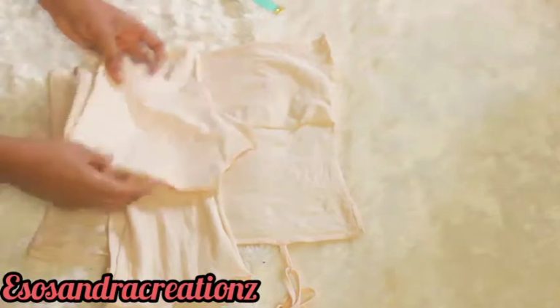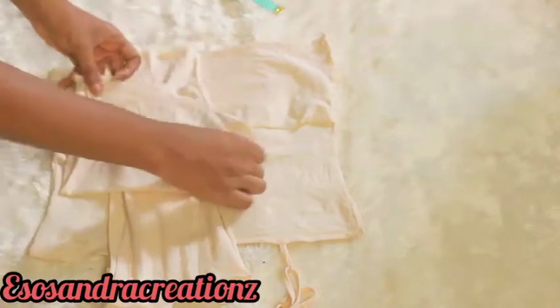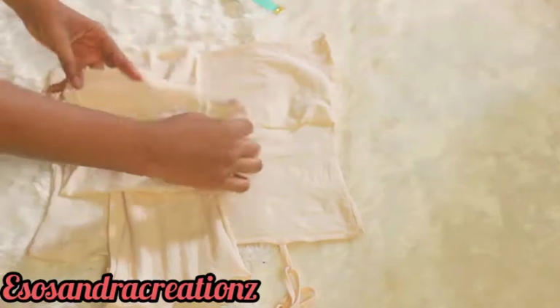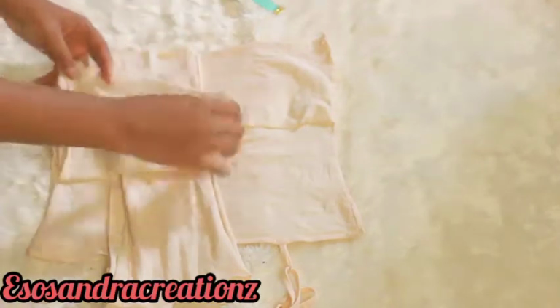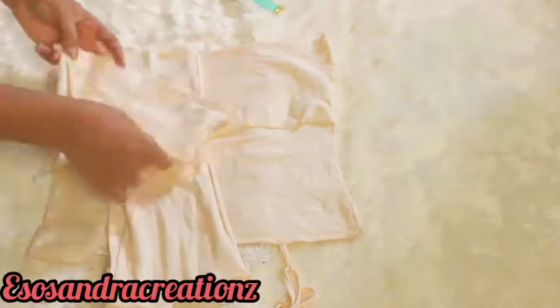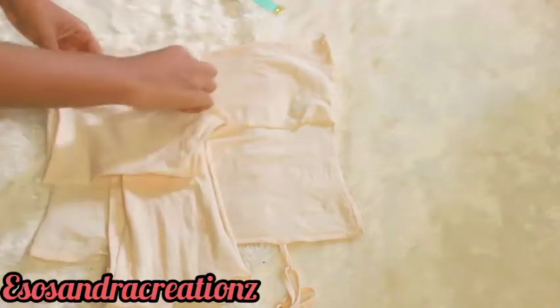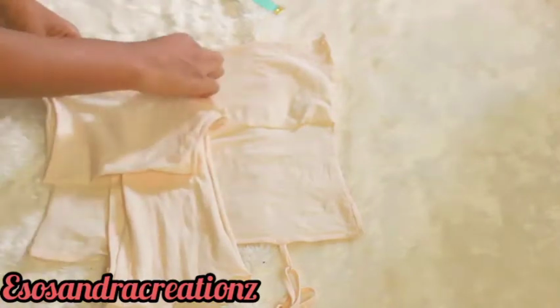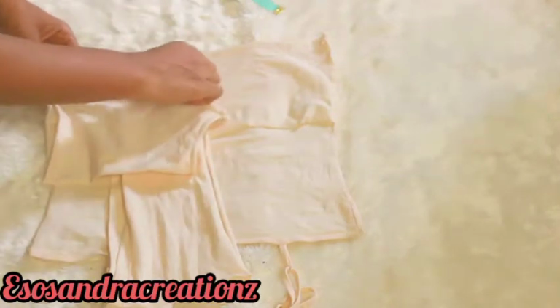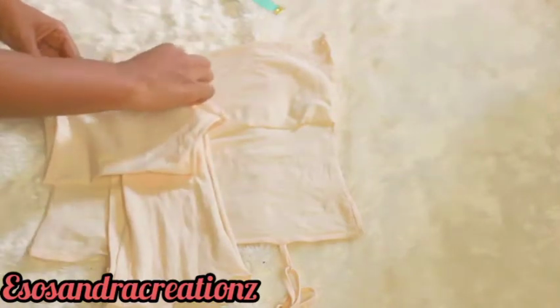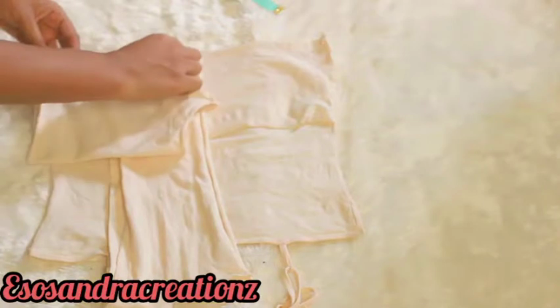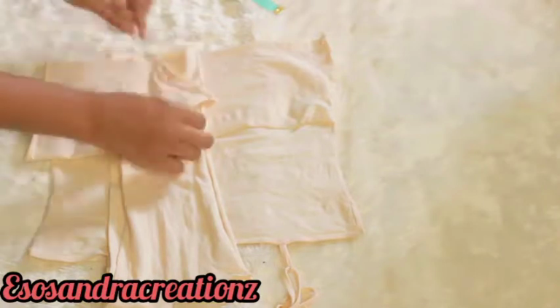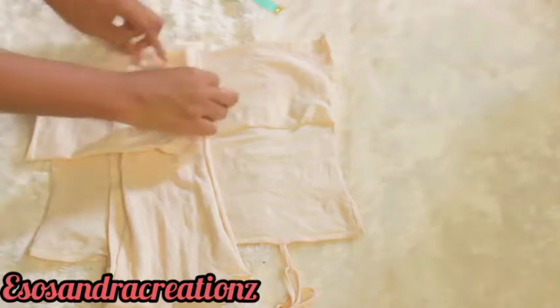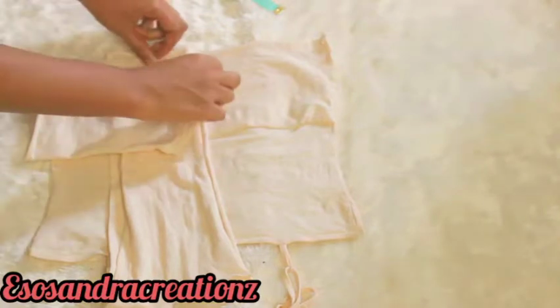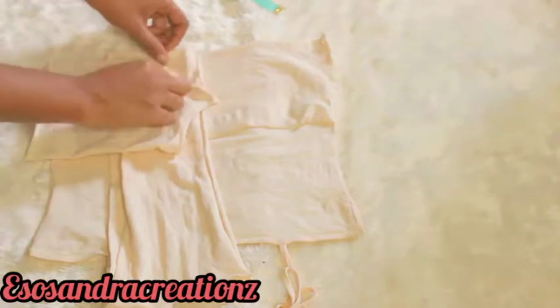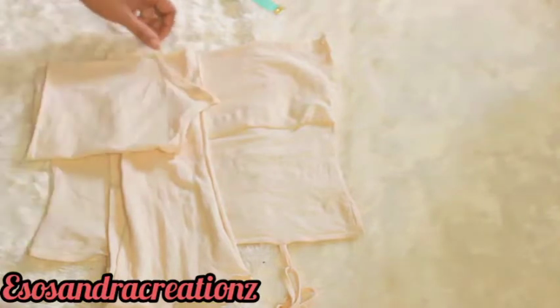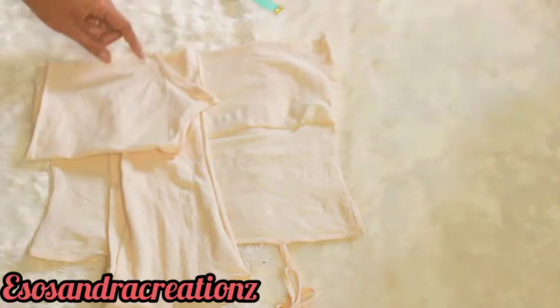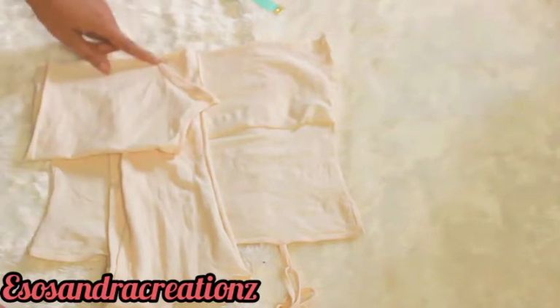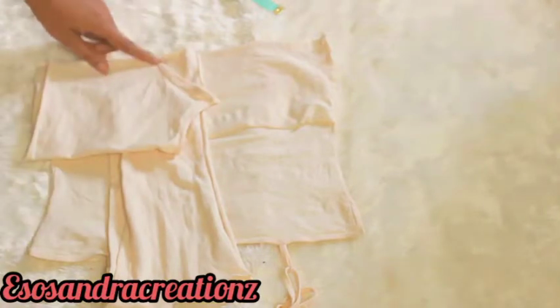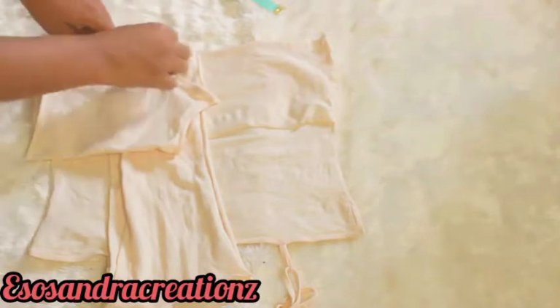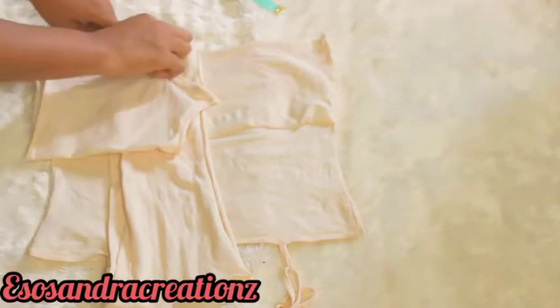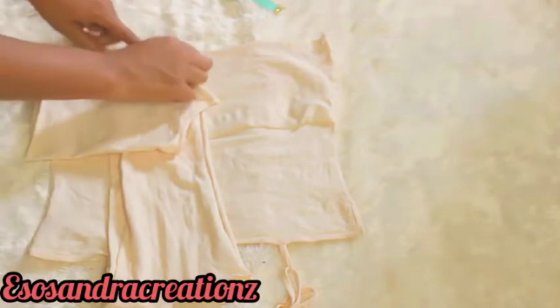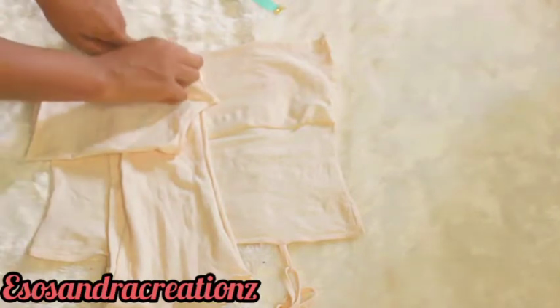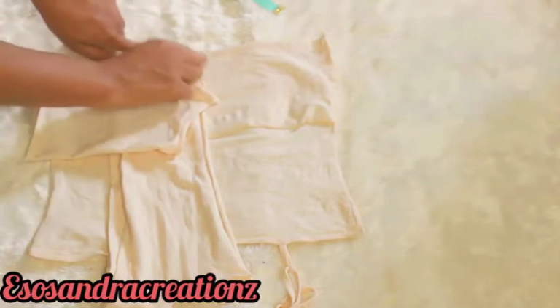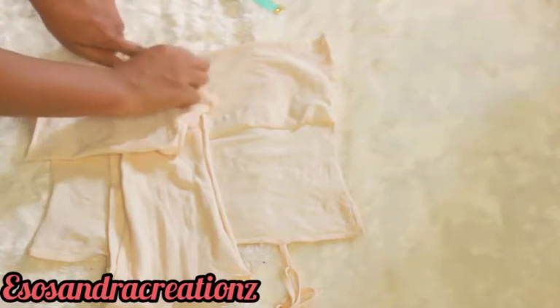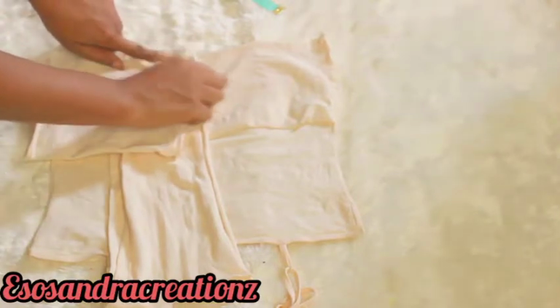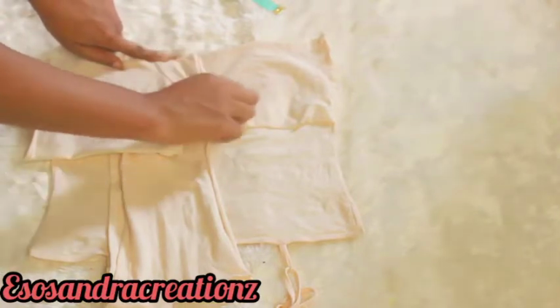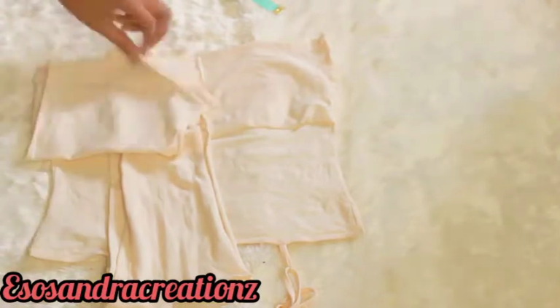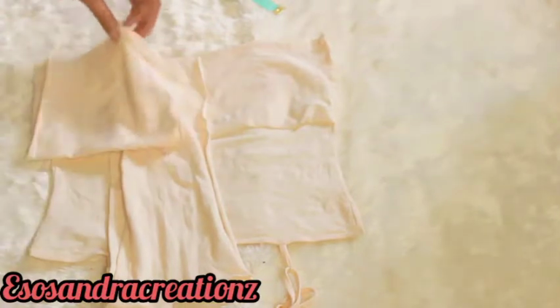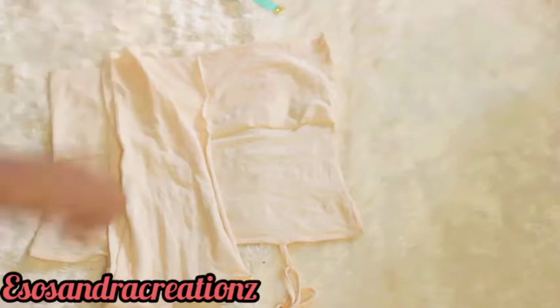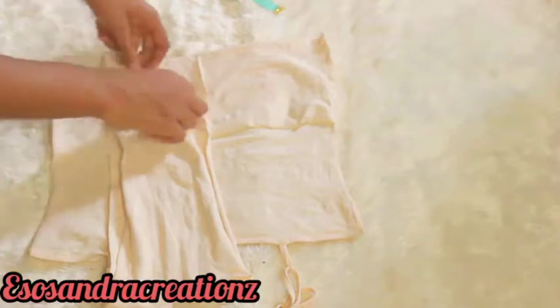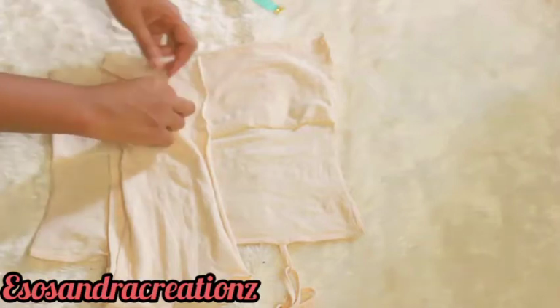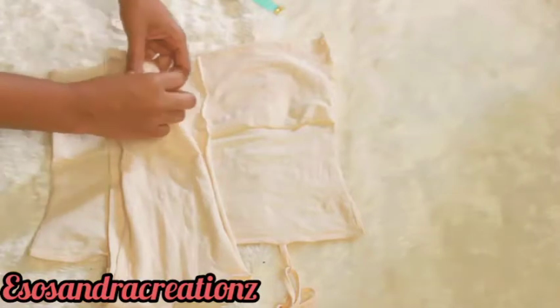Now I'm just going to fit in half of the armhole of the previous one, mark it out, and then cut.